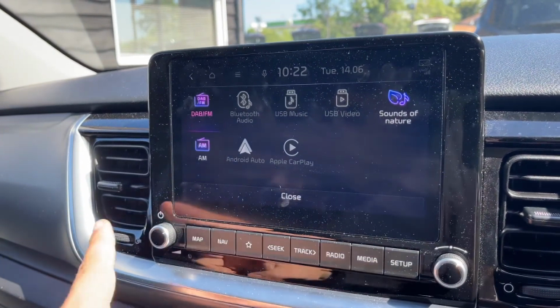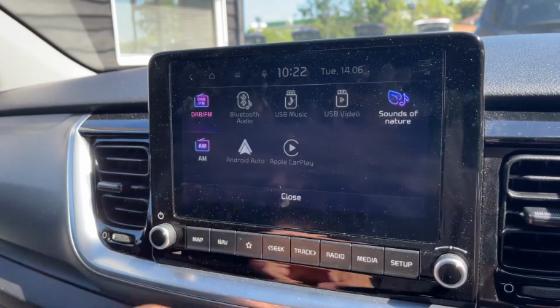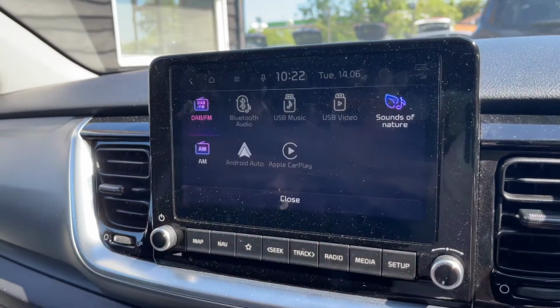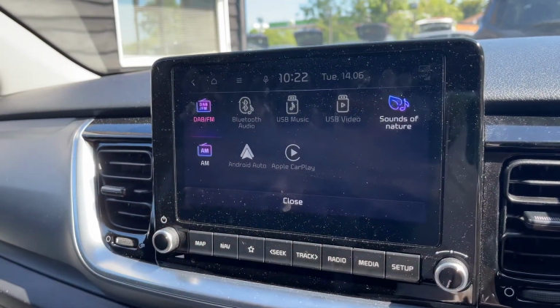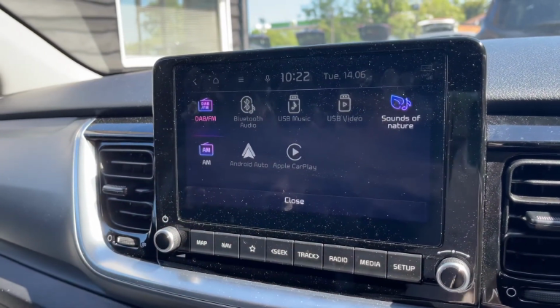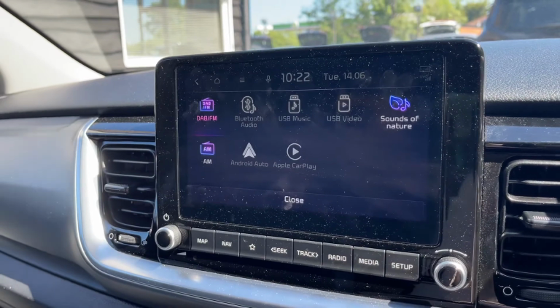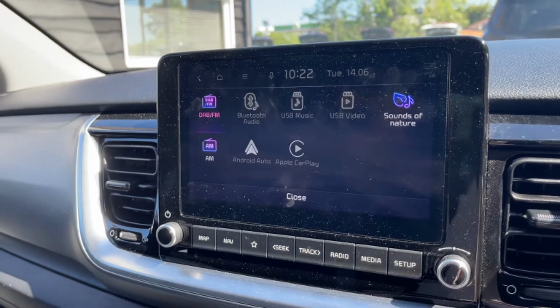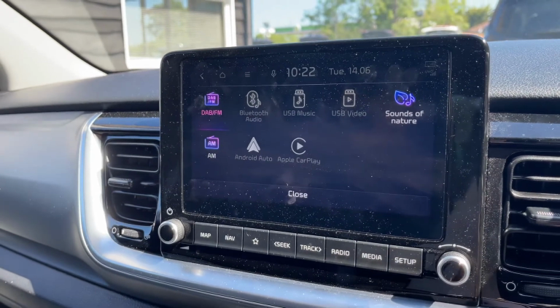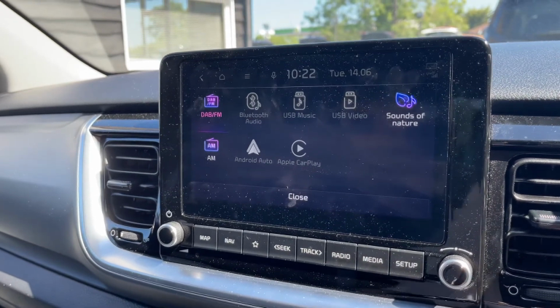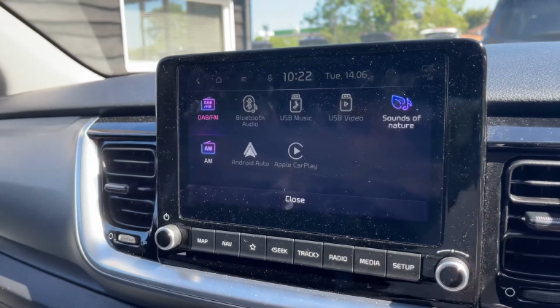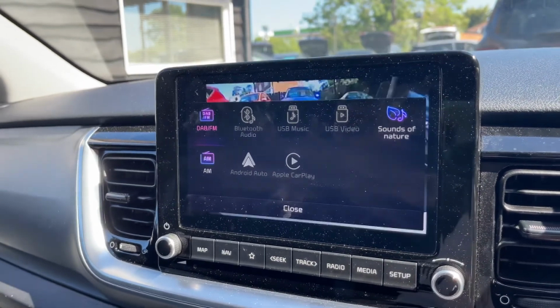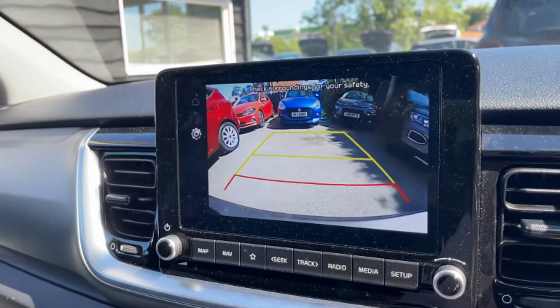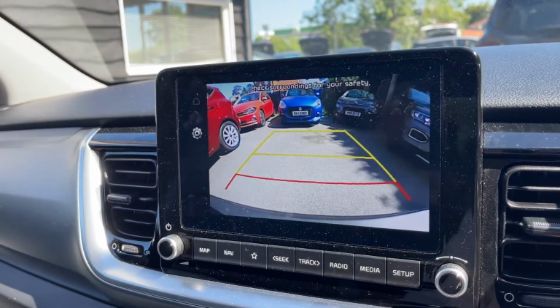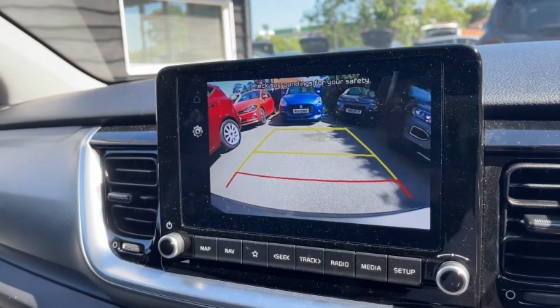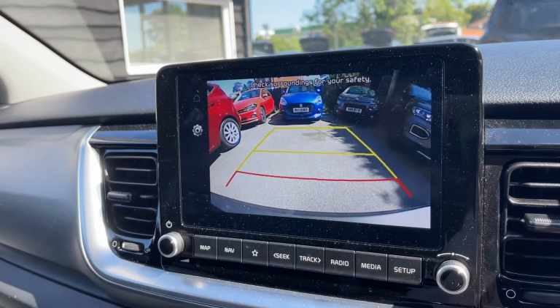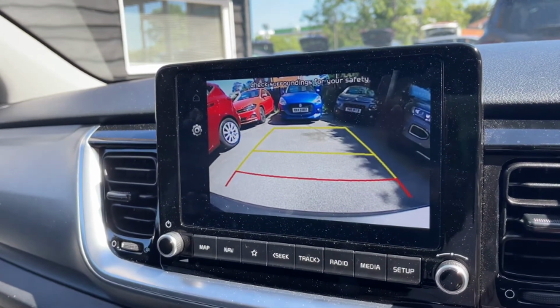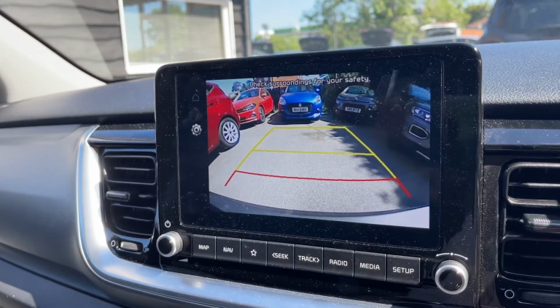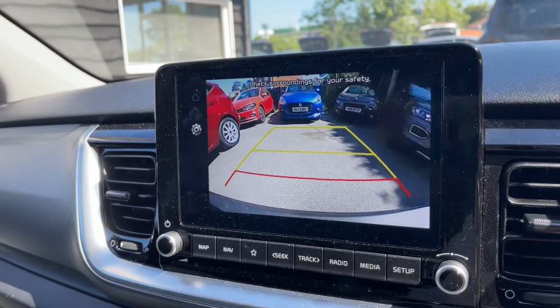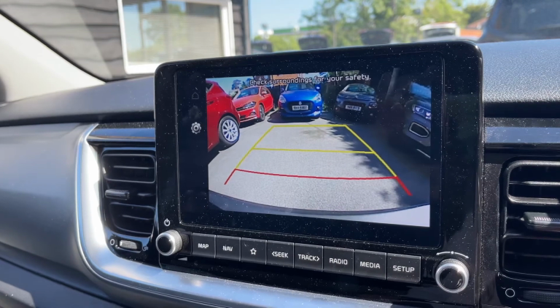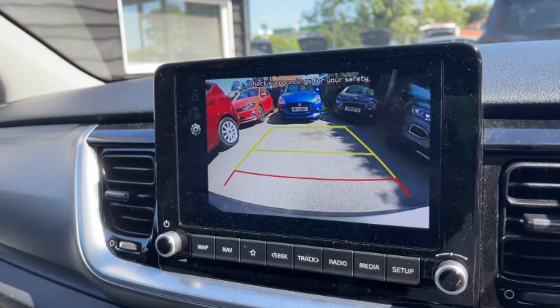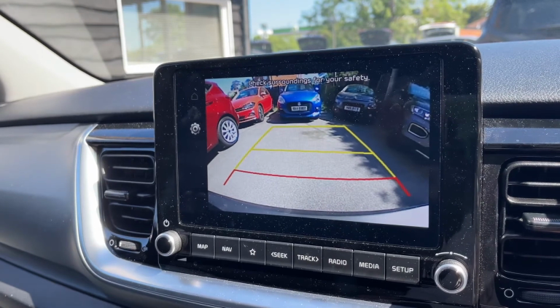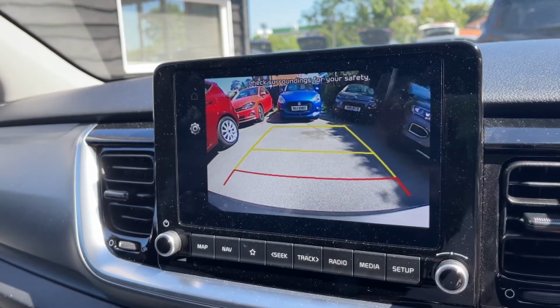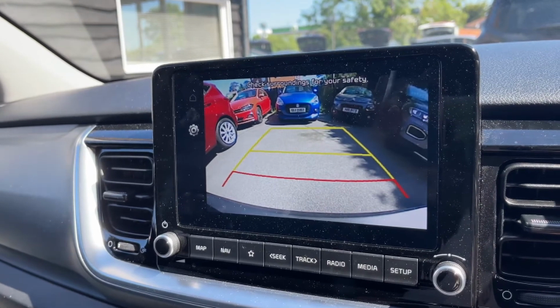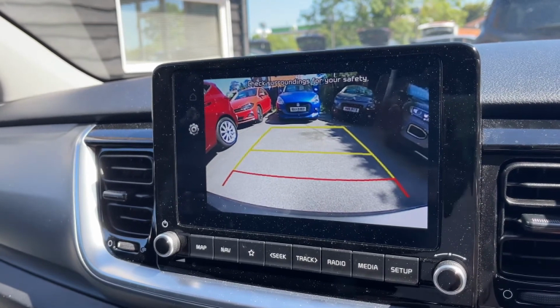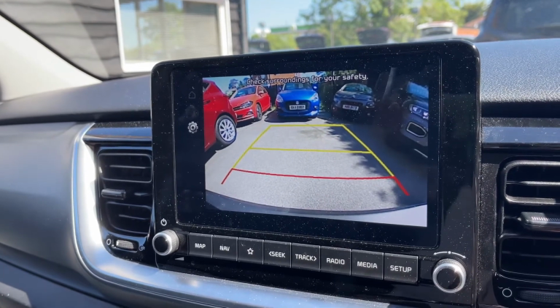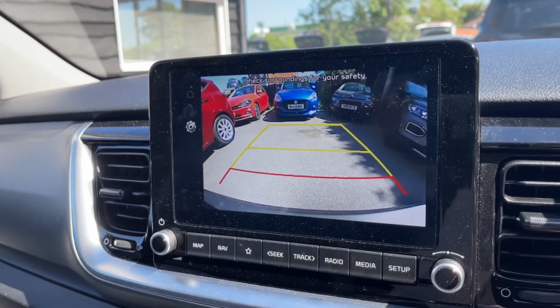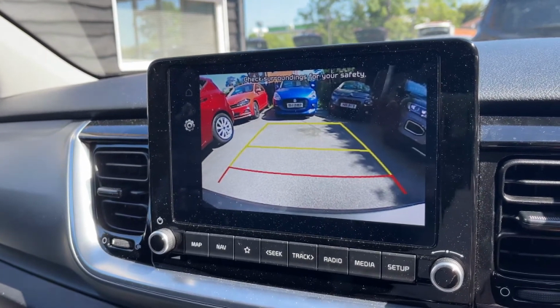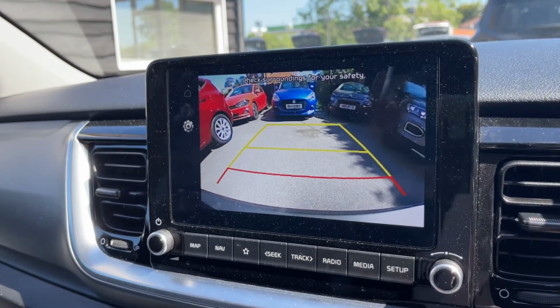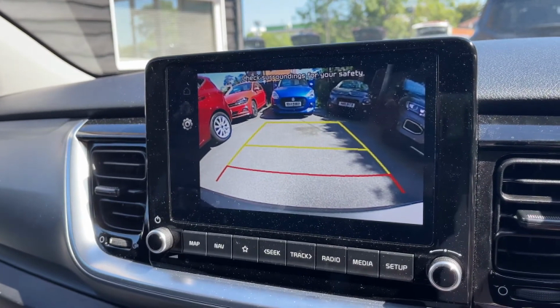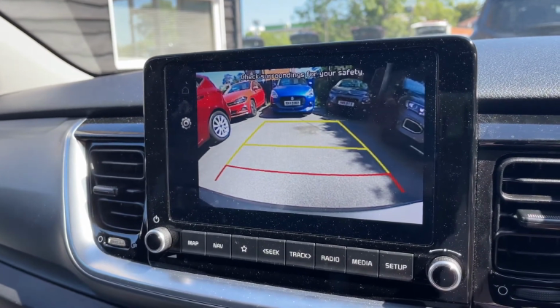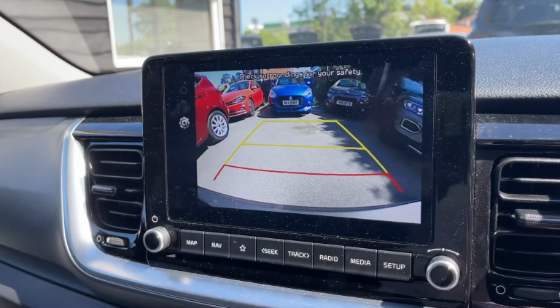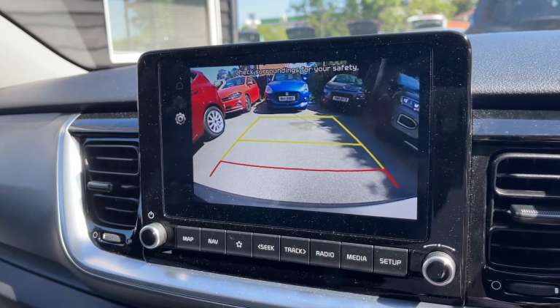The main volume for the stereo is on the left hand side. If I put the vehicle into reverse you'll see a full colour reversing camera with guidelines that show you what direction the car is headed in relation to the image being shown on the screen.